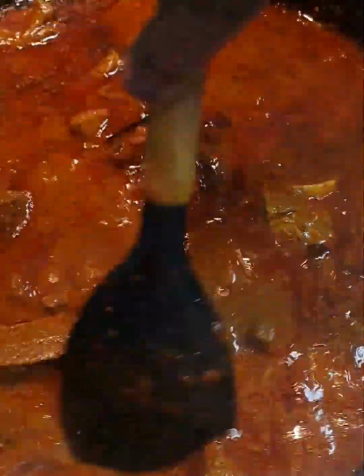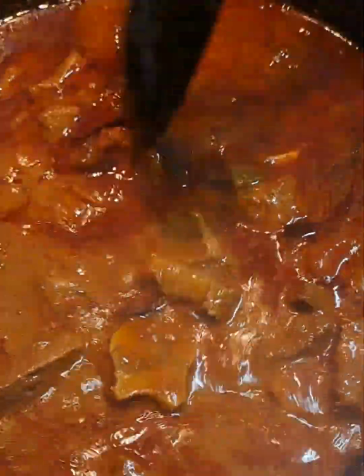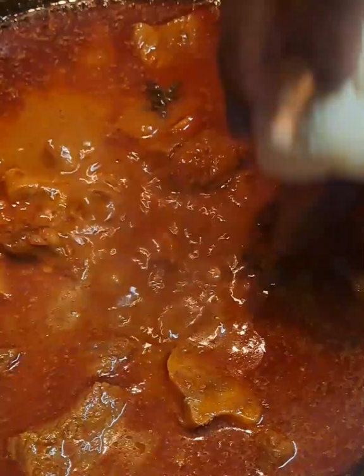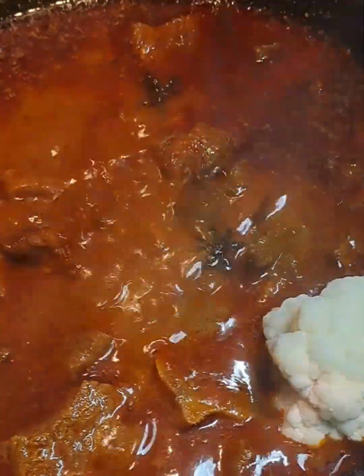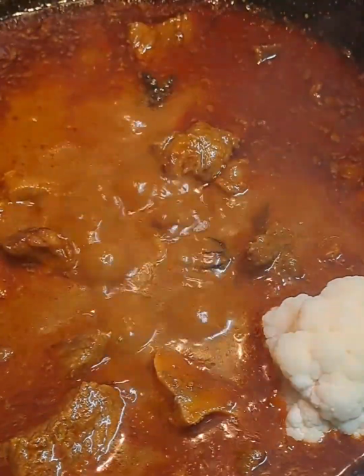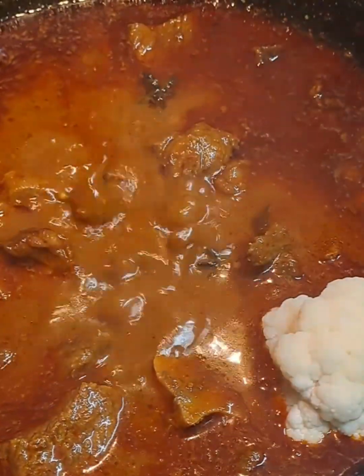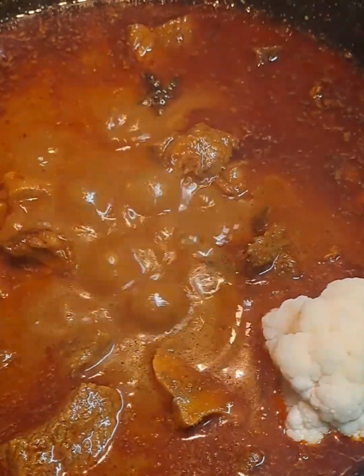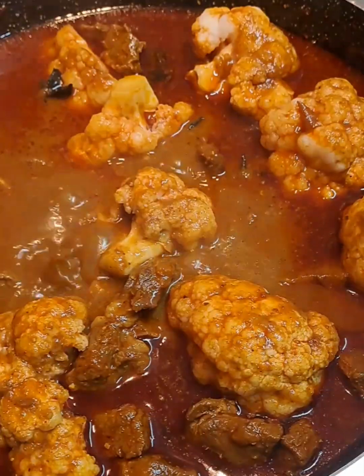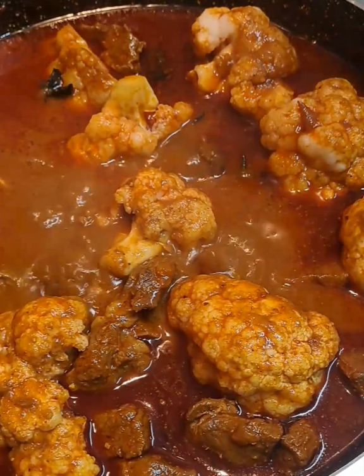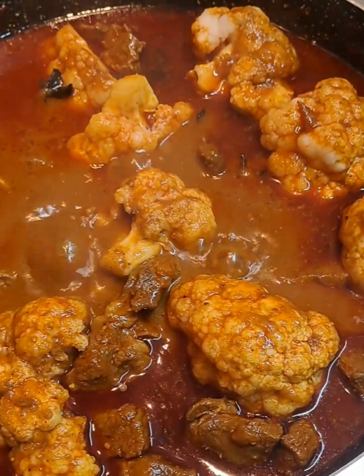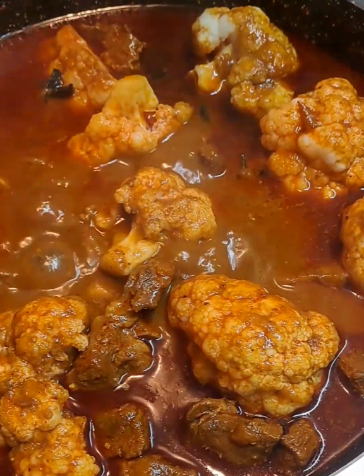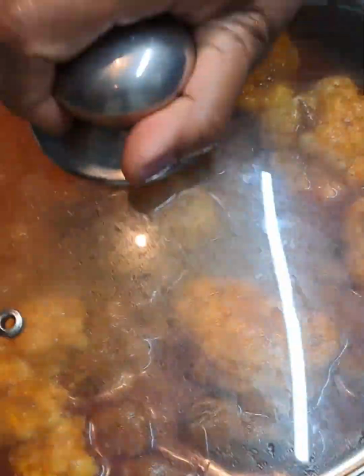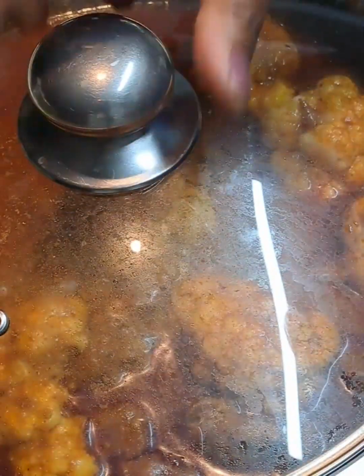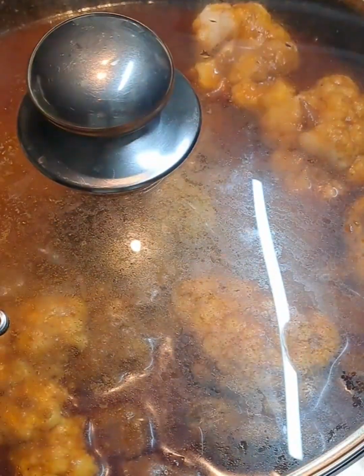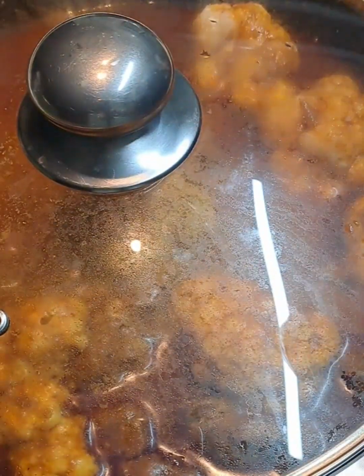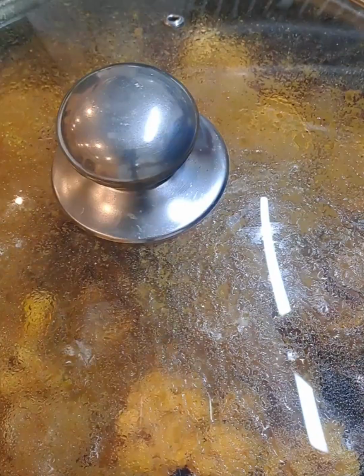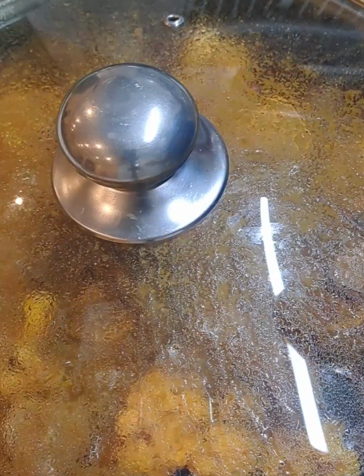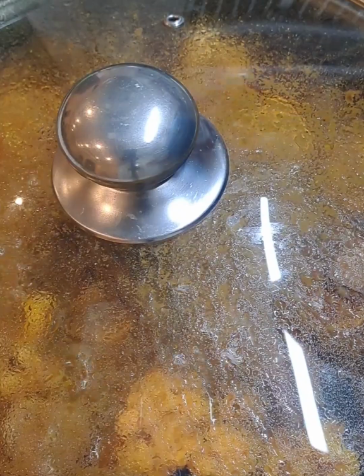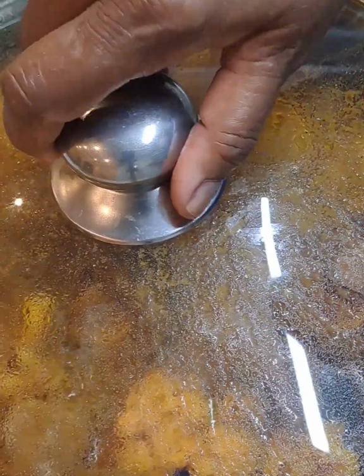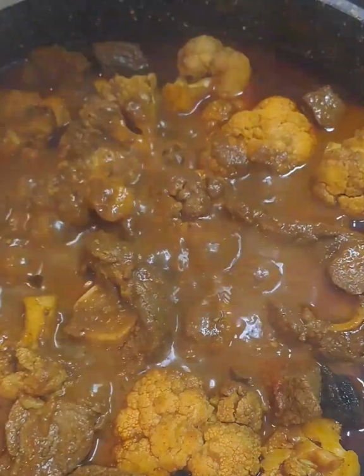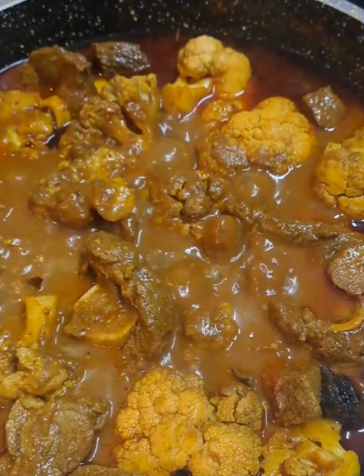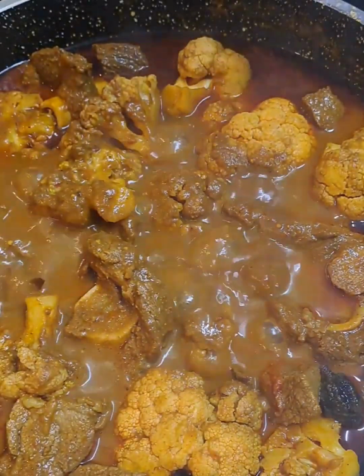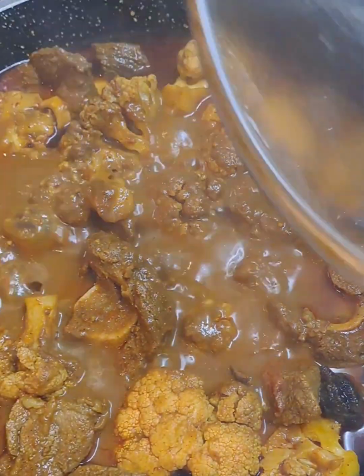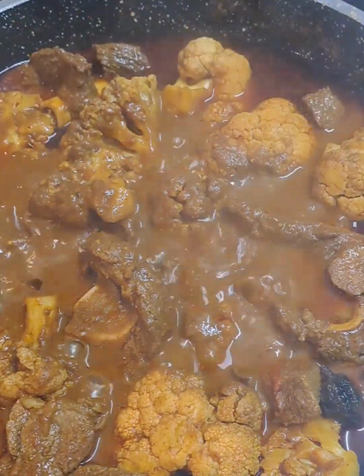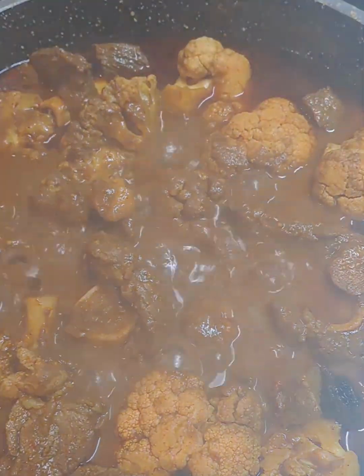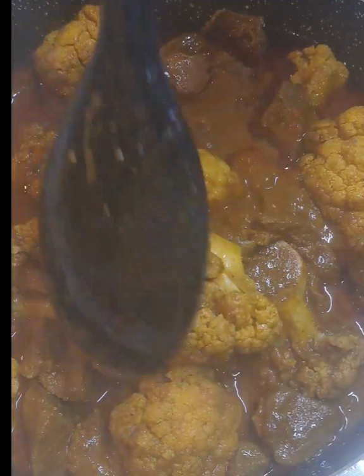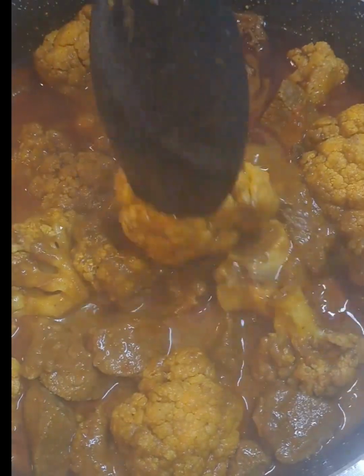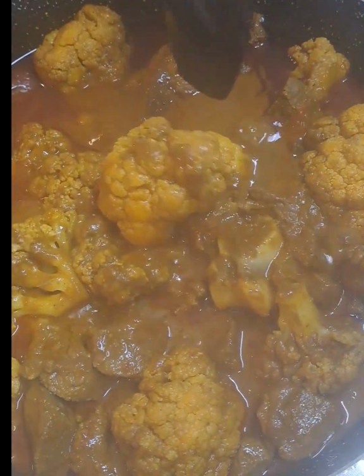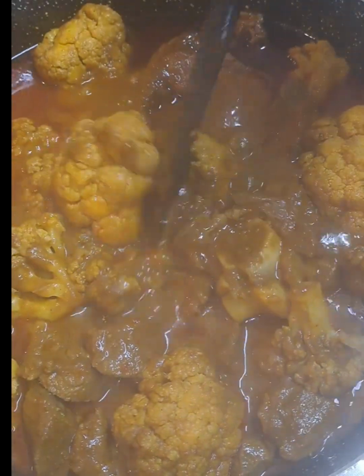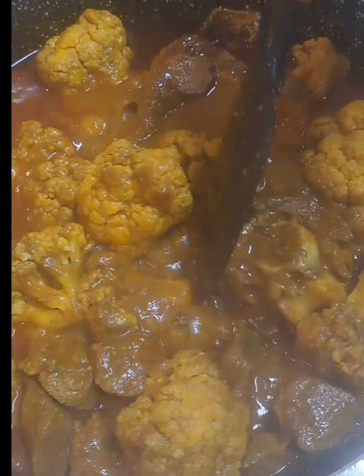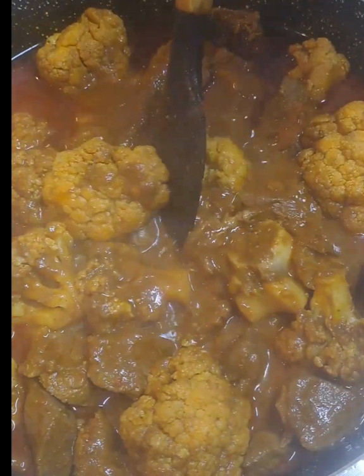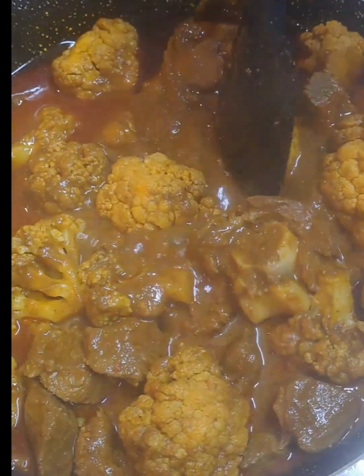This delicious curry can turn humble ingredients into something truly special. It's just about taking time and putting some passion into your cooking.